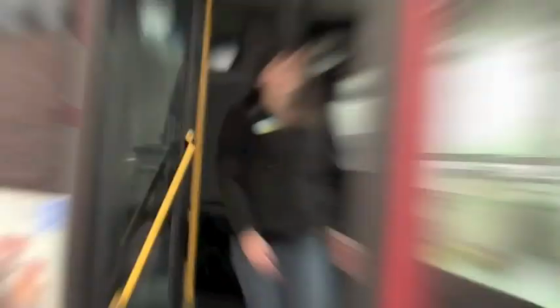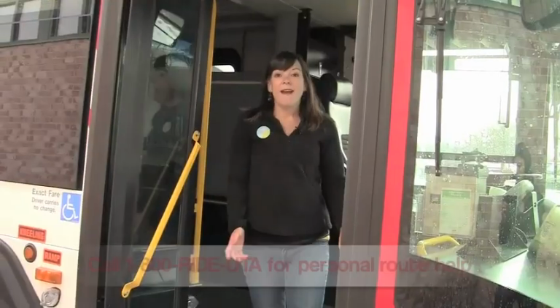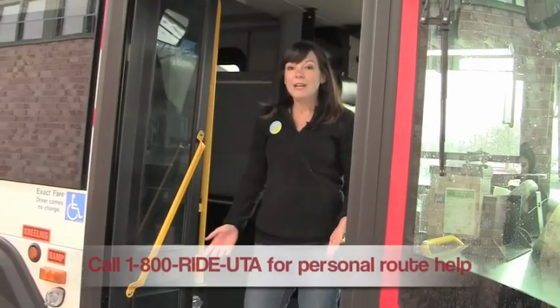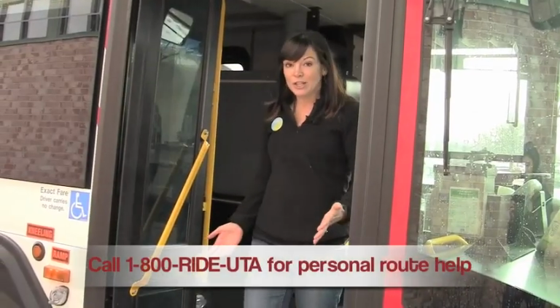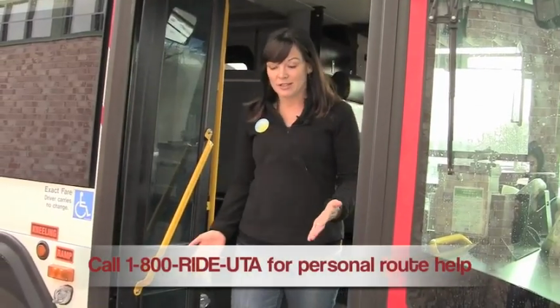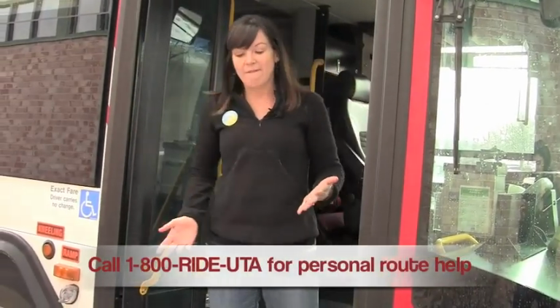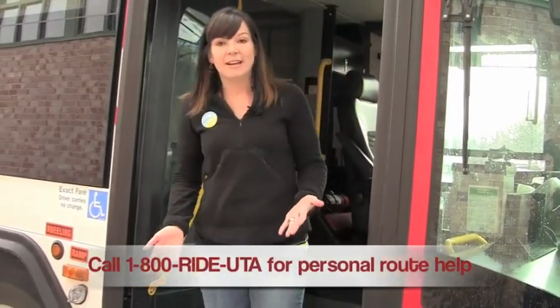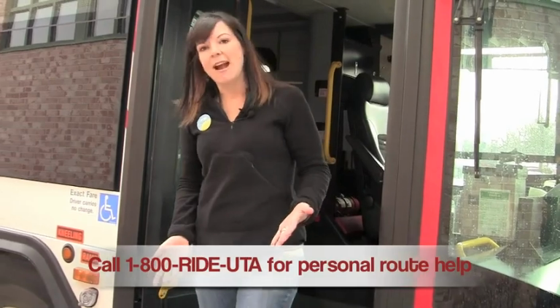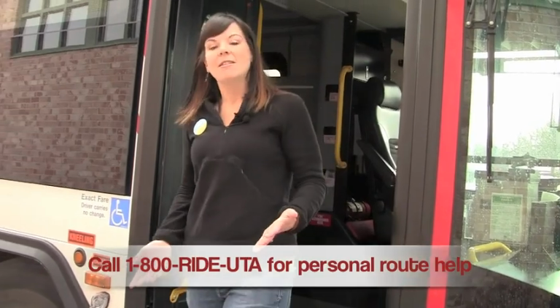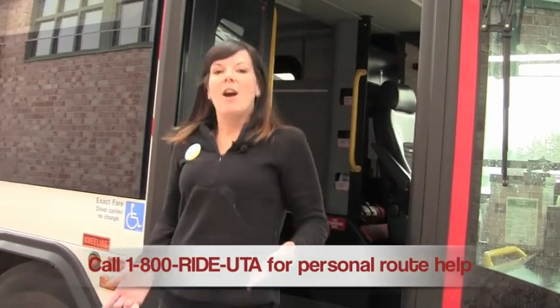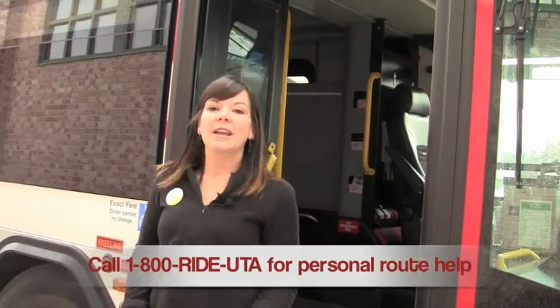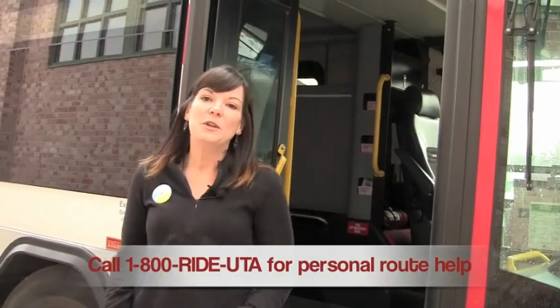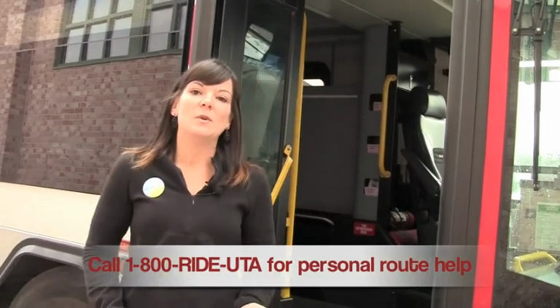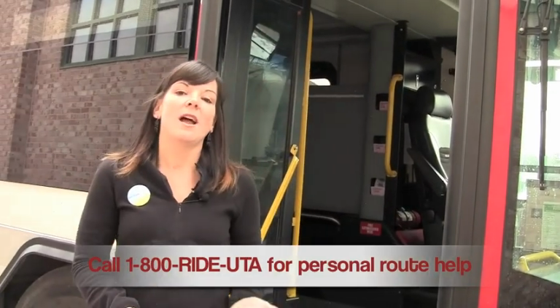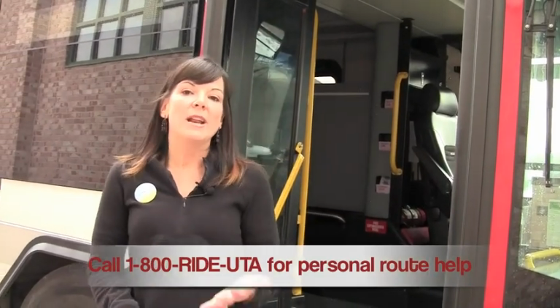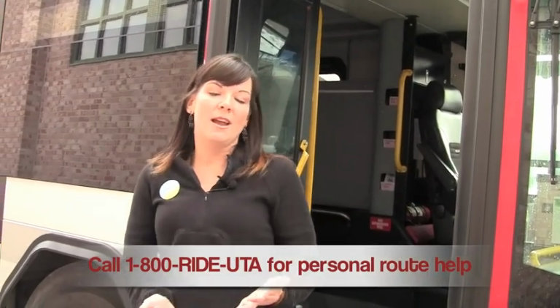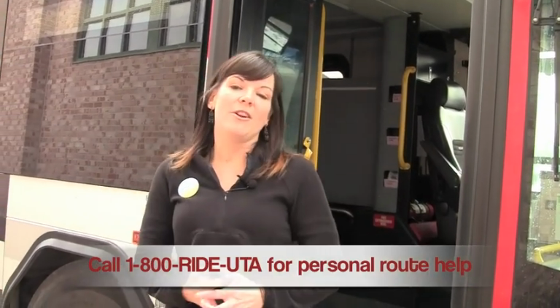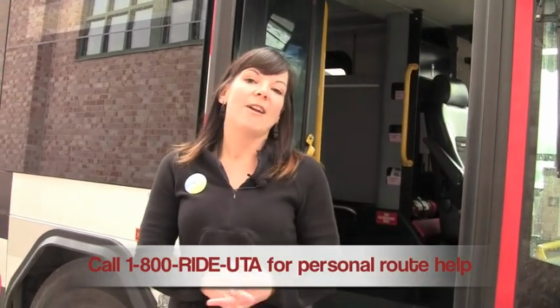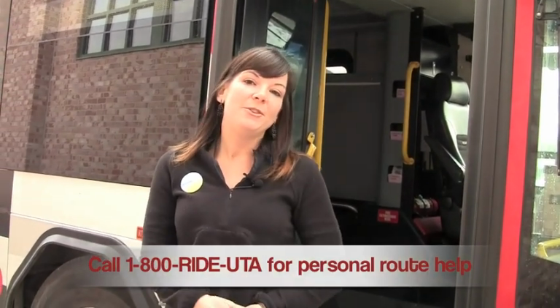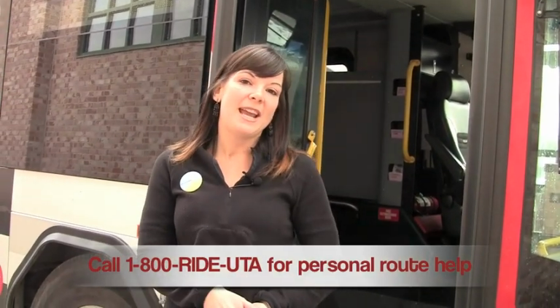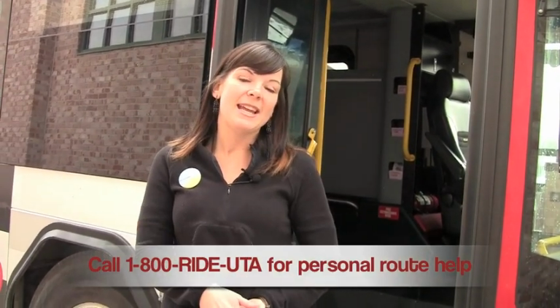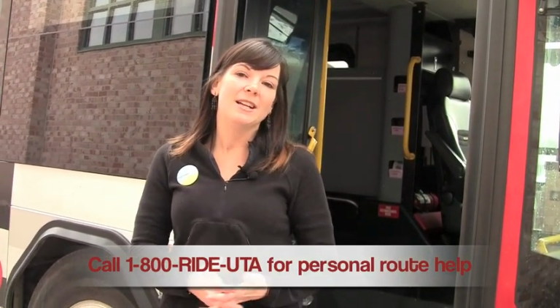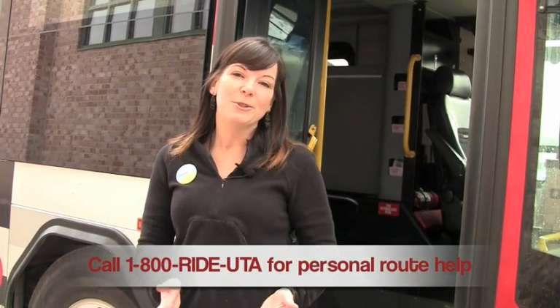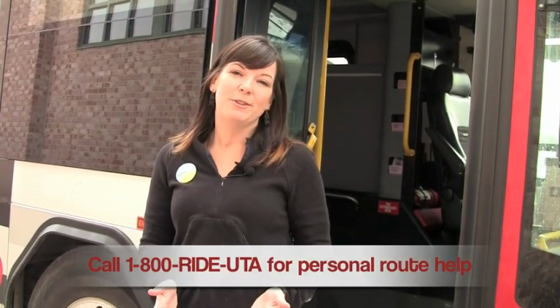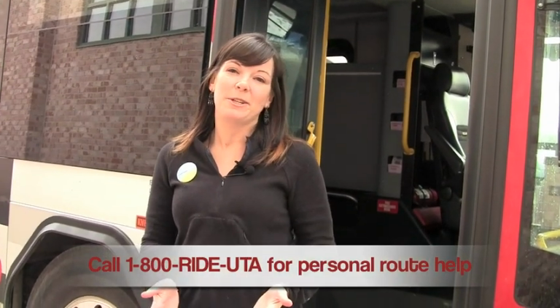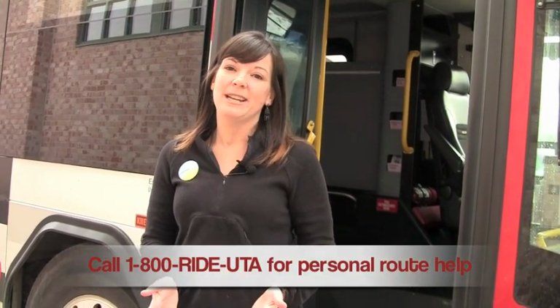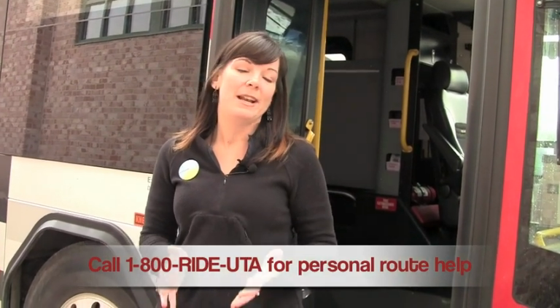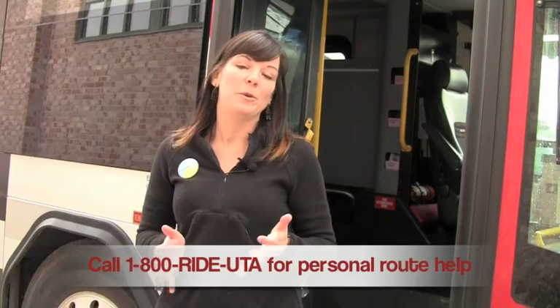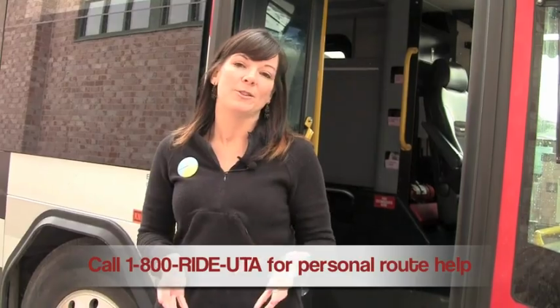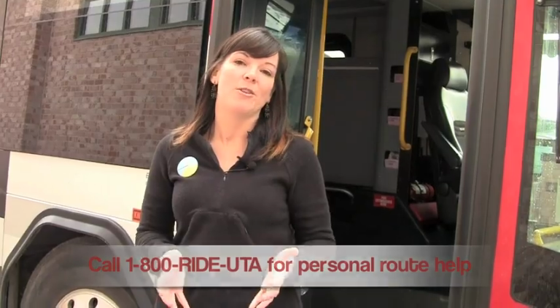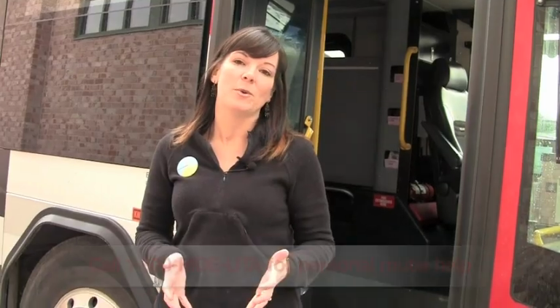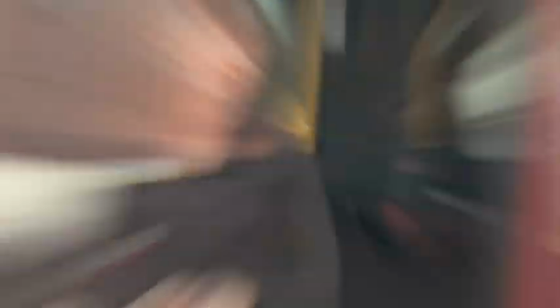If you have any questions about finding a route, all you have to do is dial 1-800-RIDE-UTA and a customer service representative can help you answer all your questions.